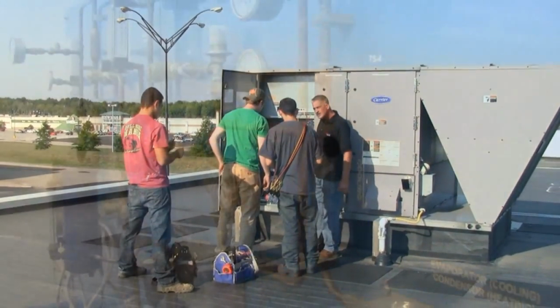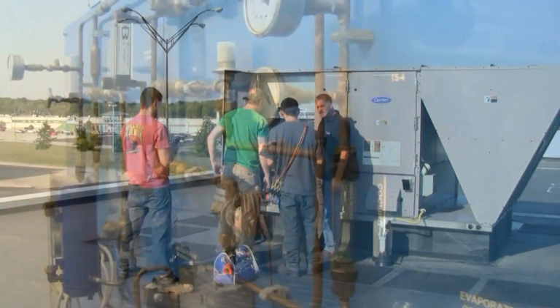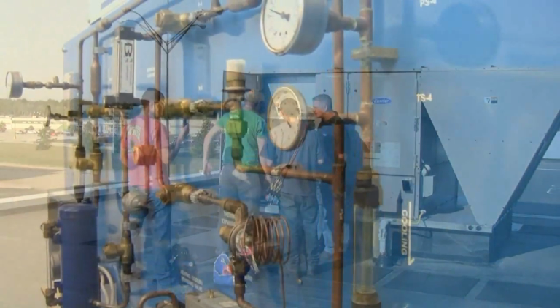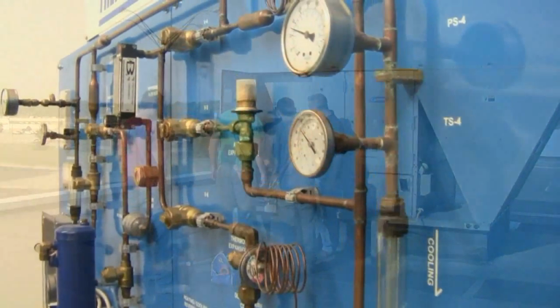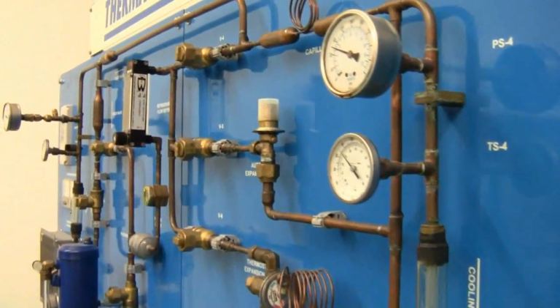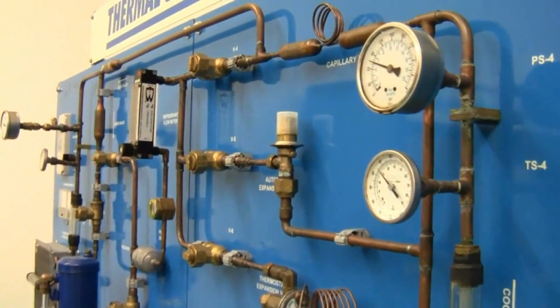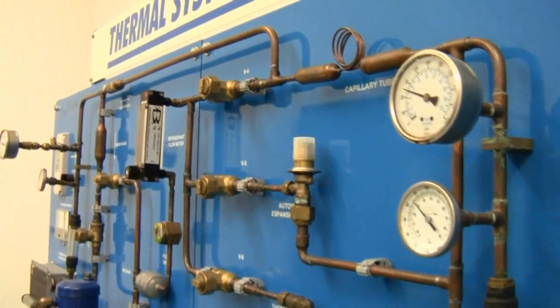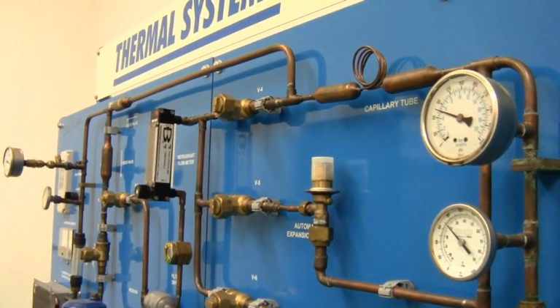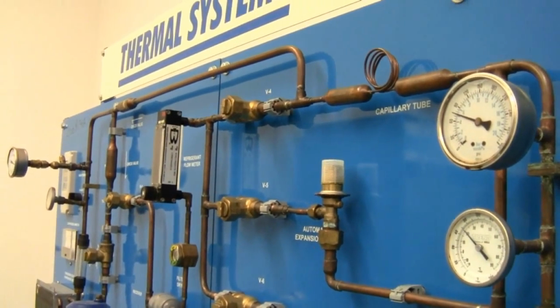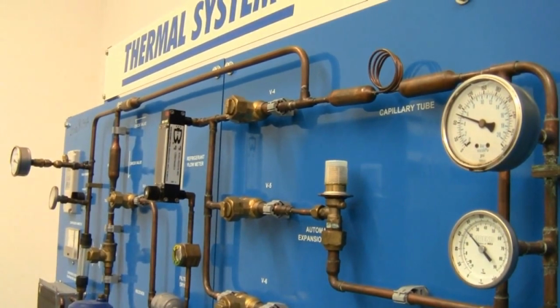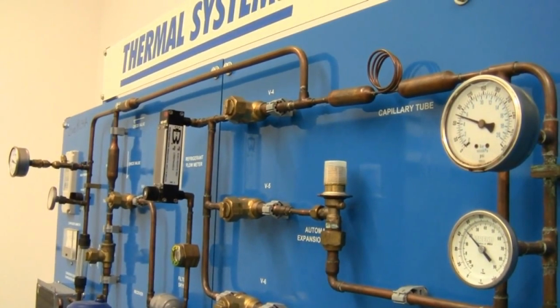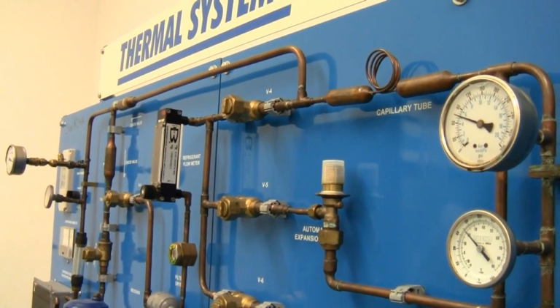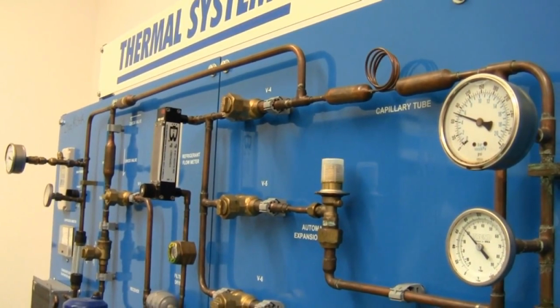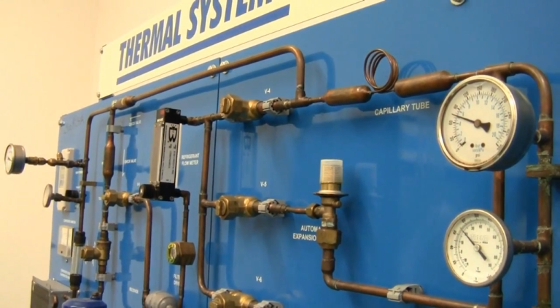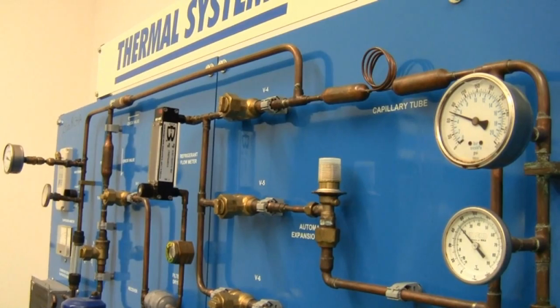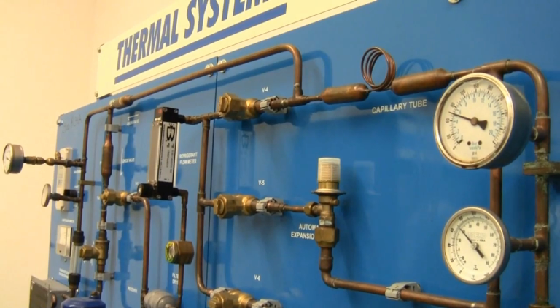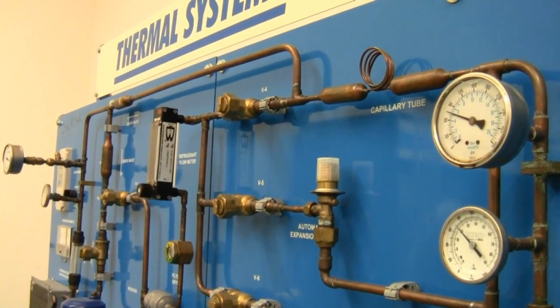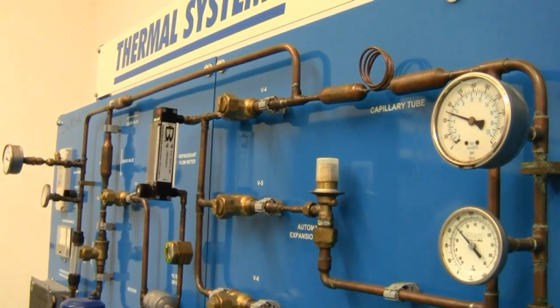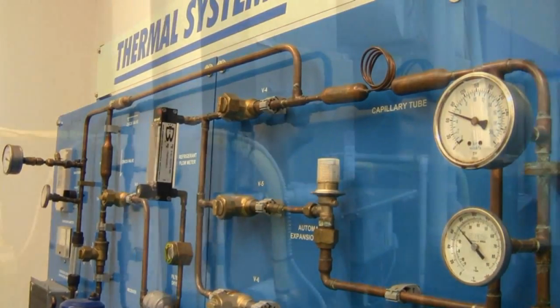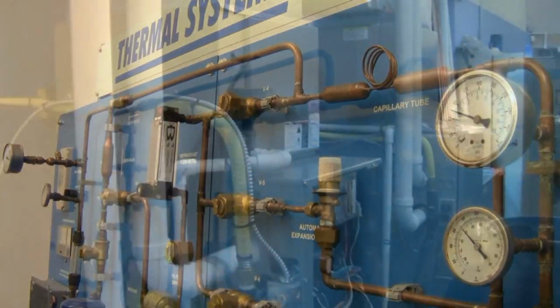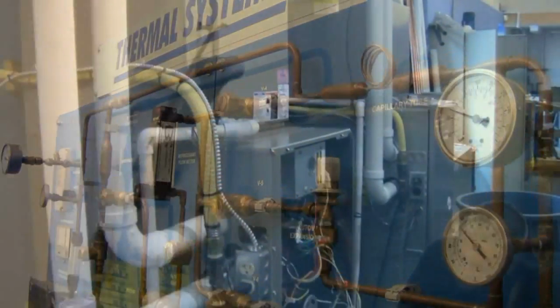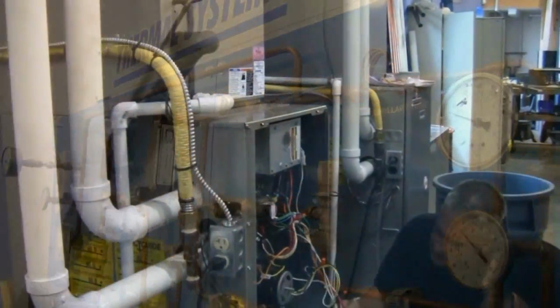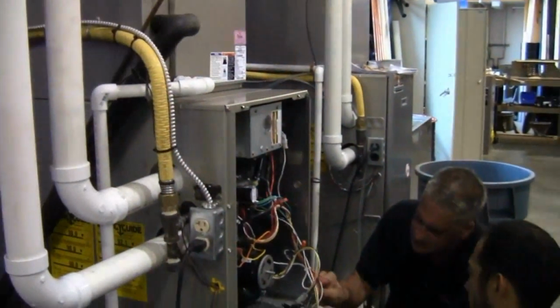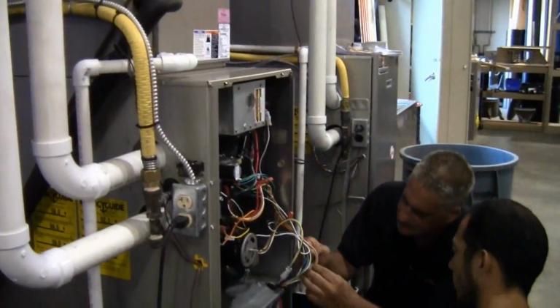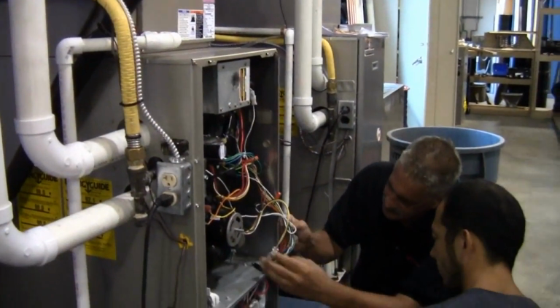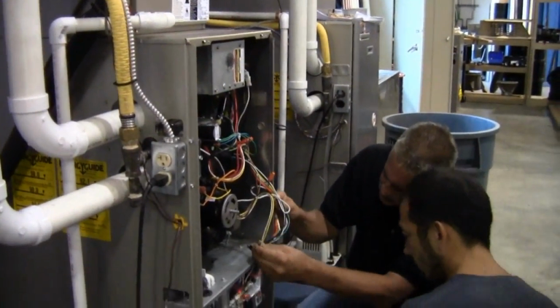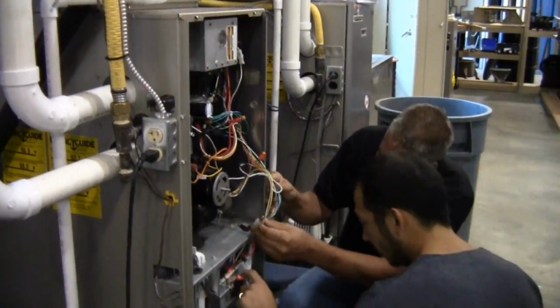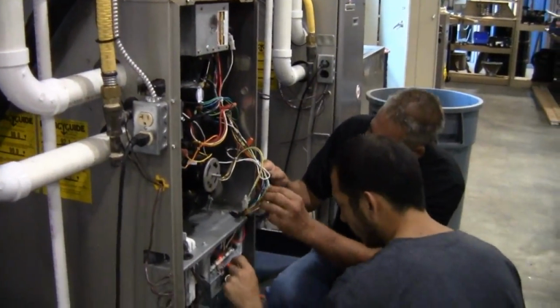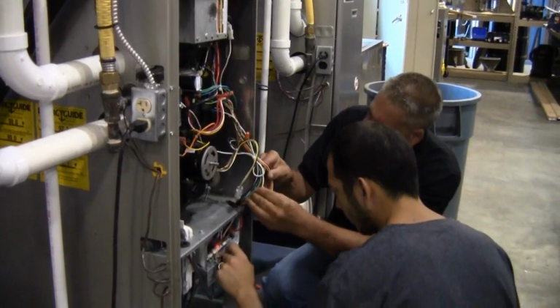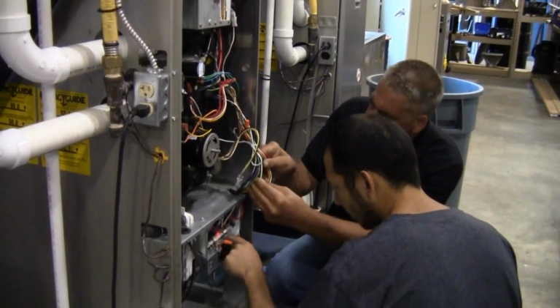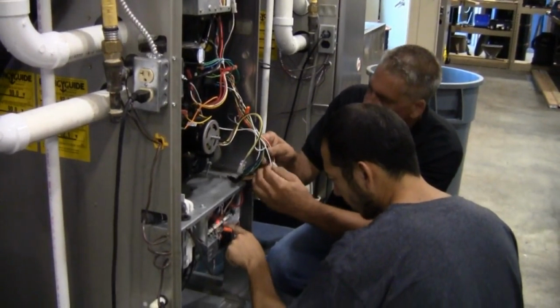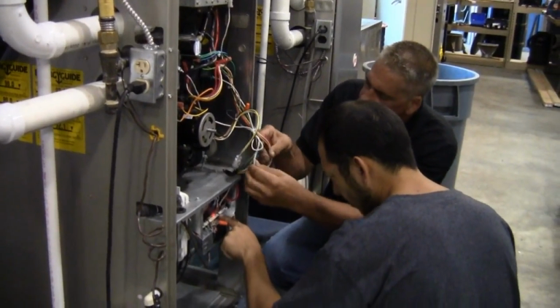You'll begin by taking courses that will provide you with a strong foundation in which to build. You'll learn concepts such as residential and commercial refrigeration theory, essentials of electricity and electronics, and heating, ventilation, and air conditioning theory.